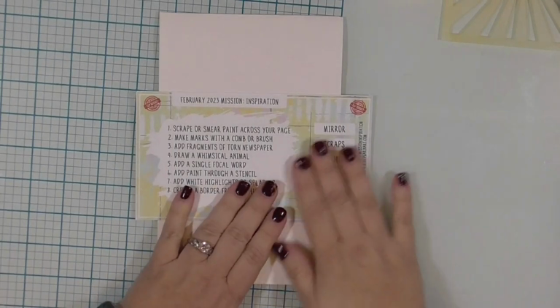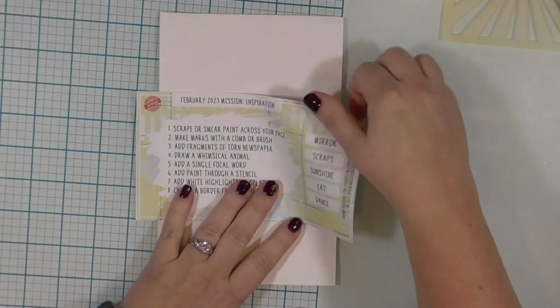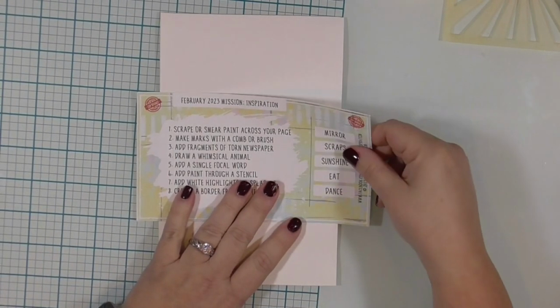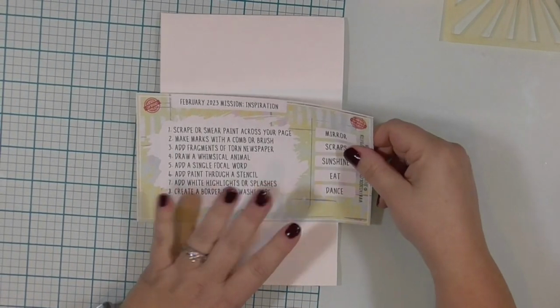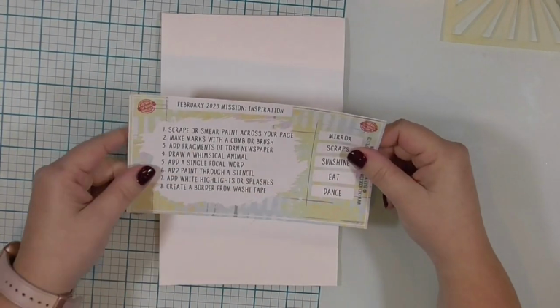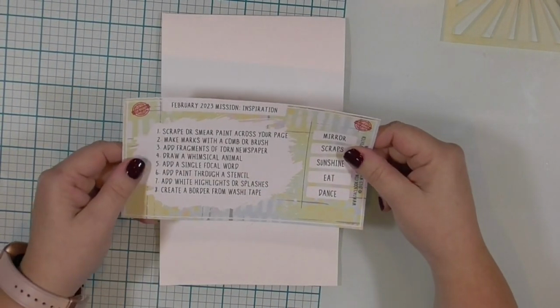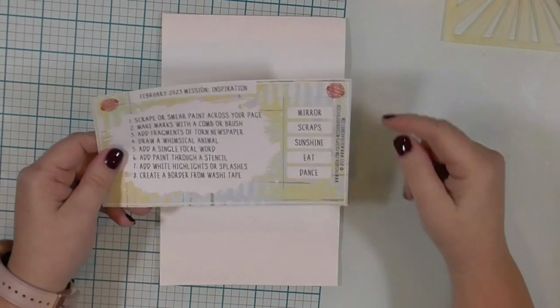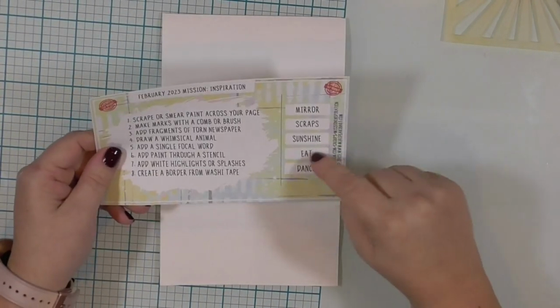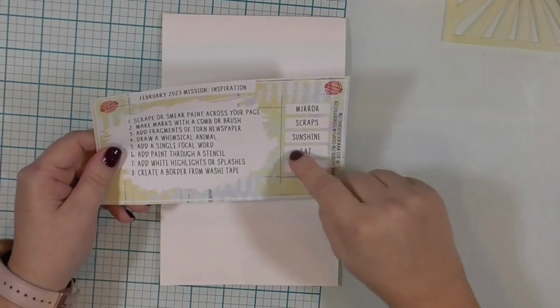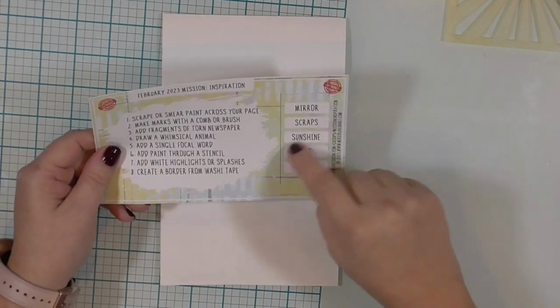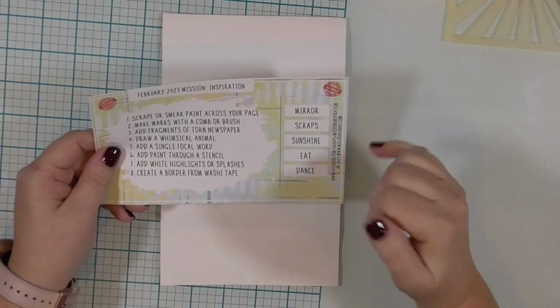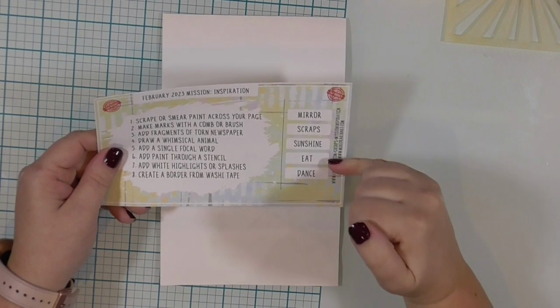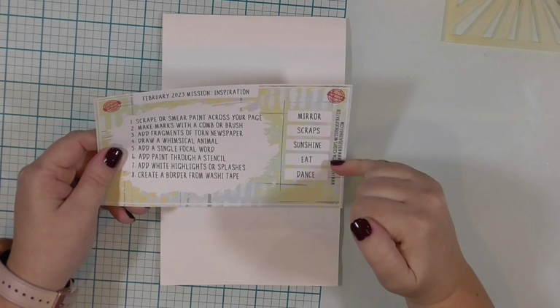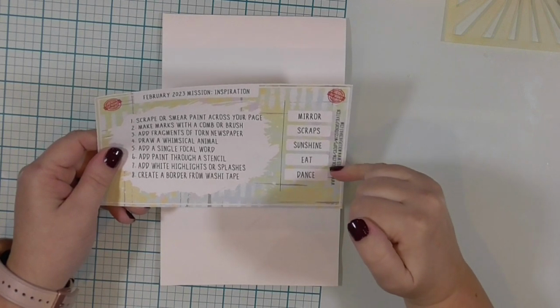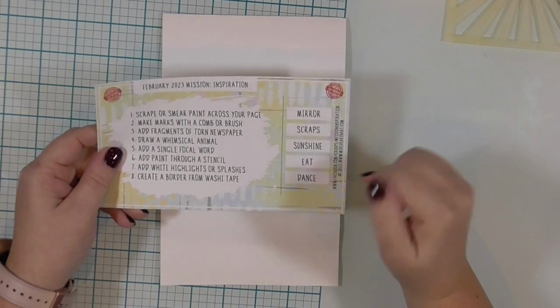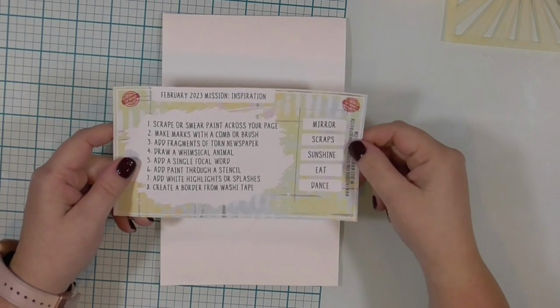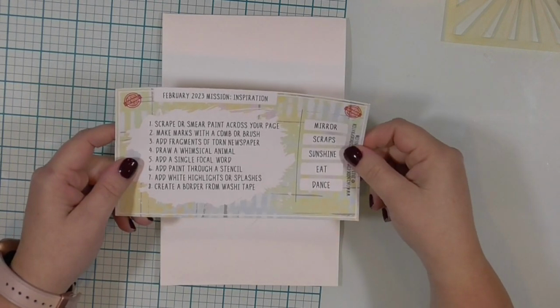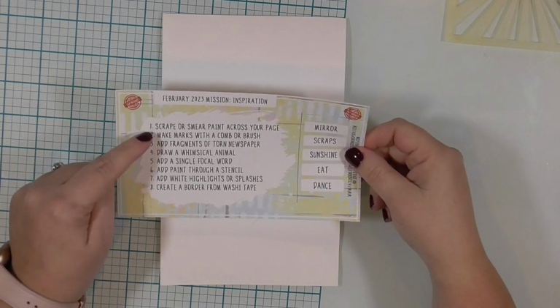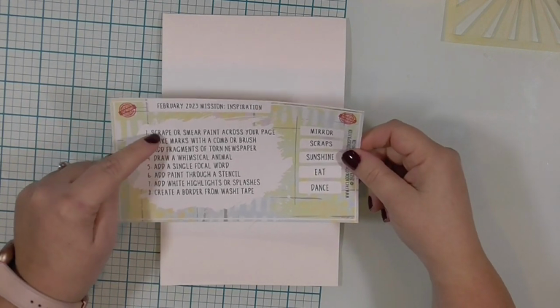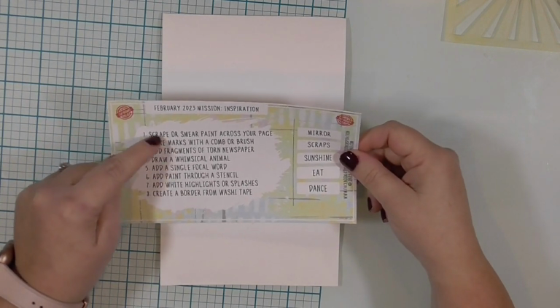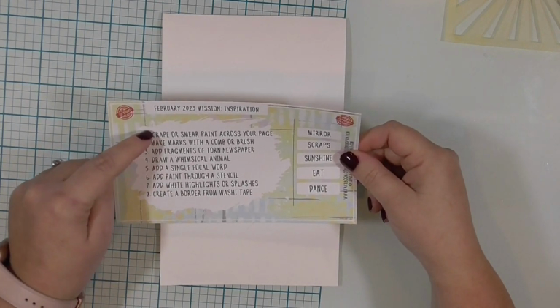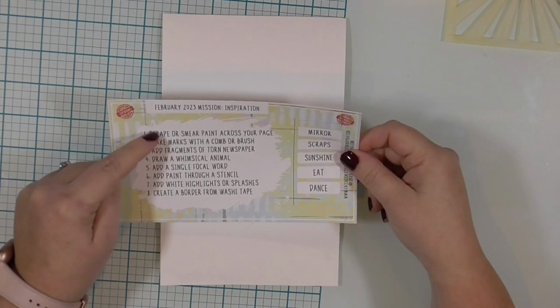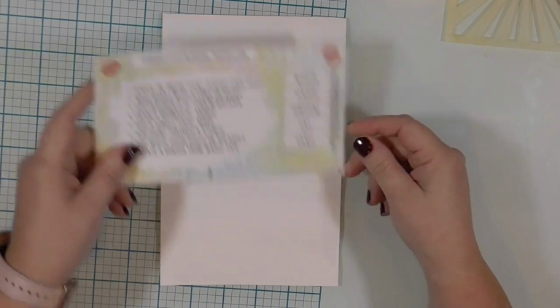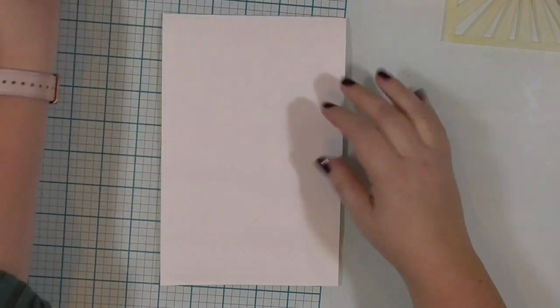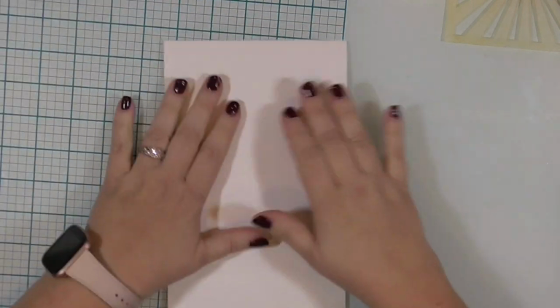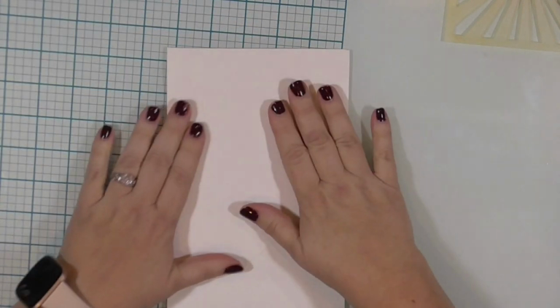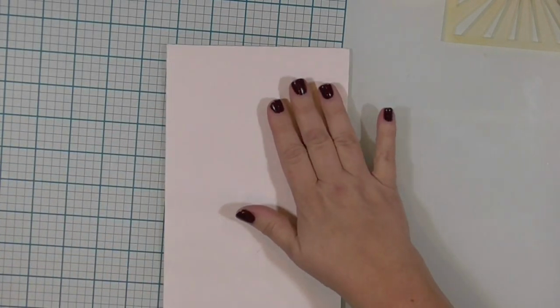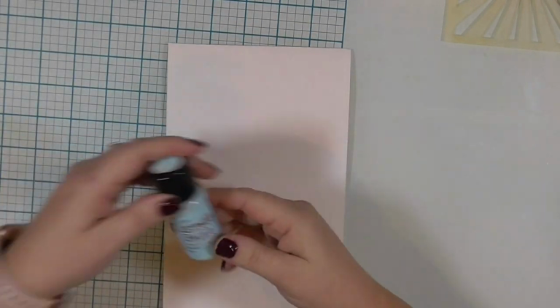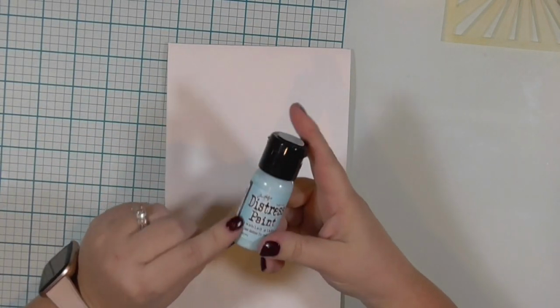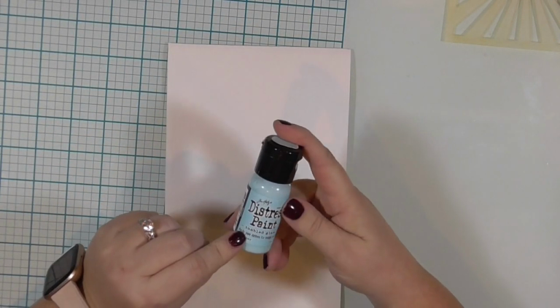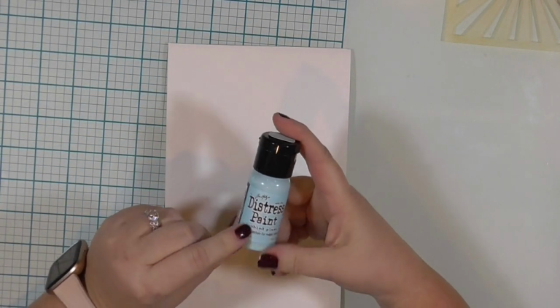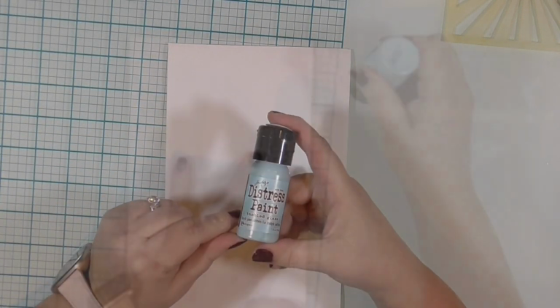So the first thing I have done is printed out my recipe or my project step list, and I decided to use the word "eat" as my inspiration word. And so I'm going to start with the first step, which is to scrape or smear paint across your page.